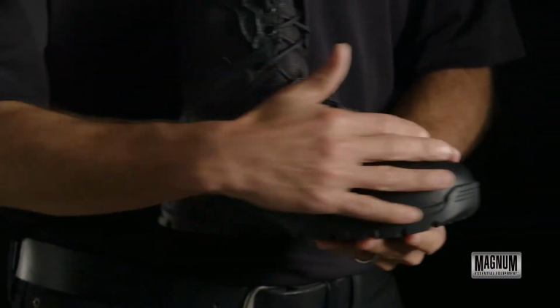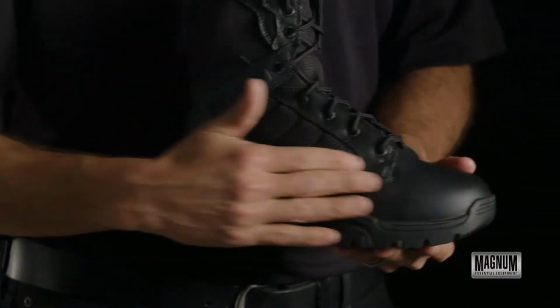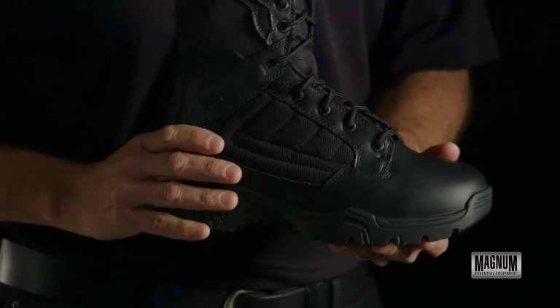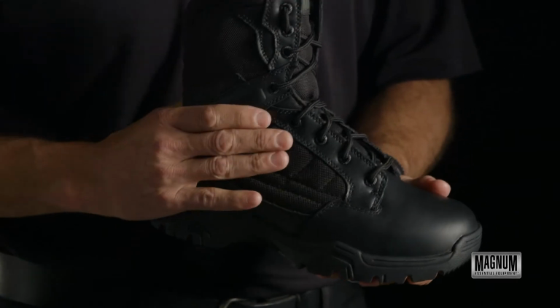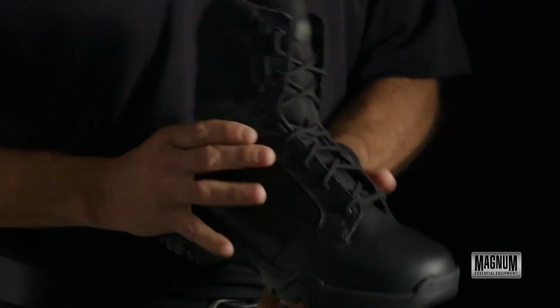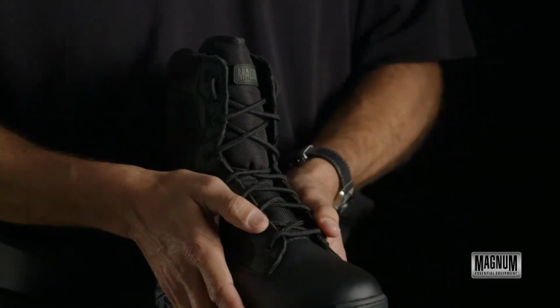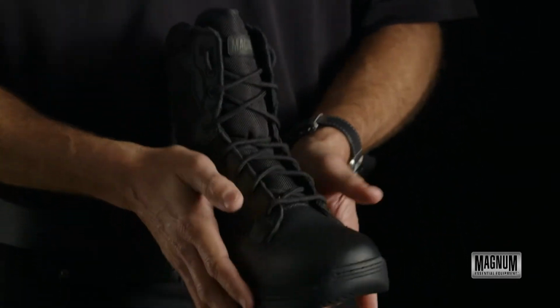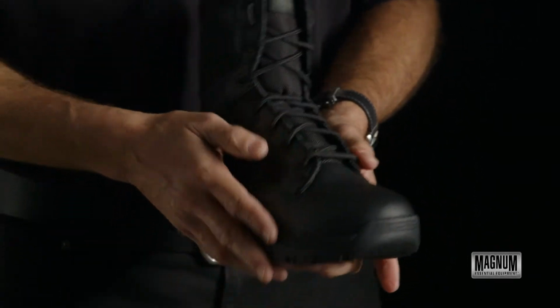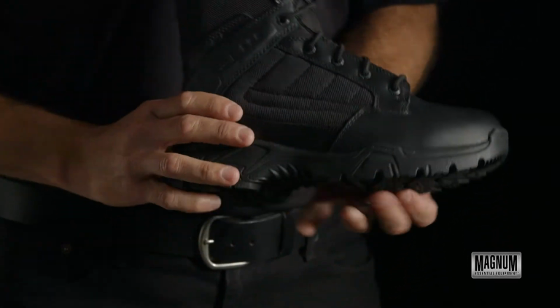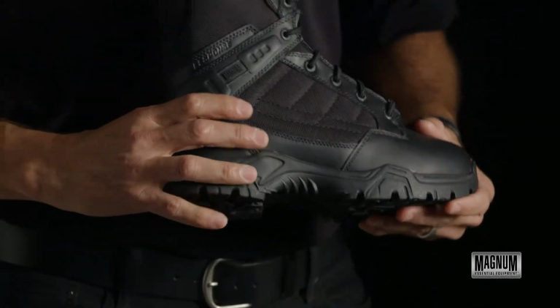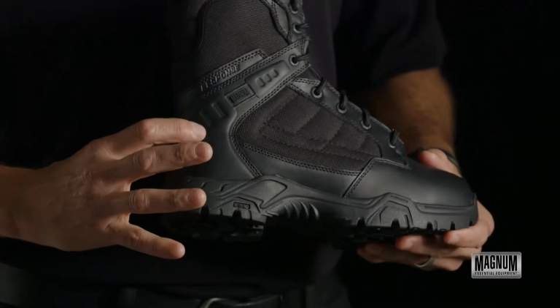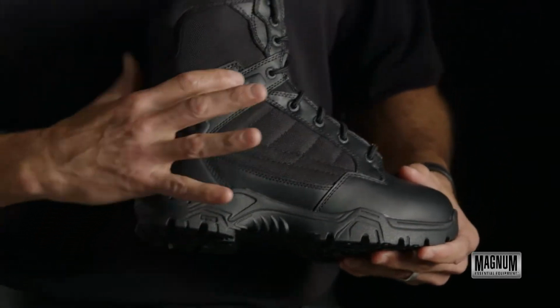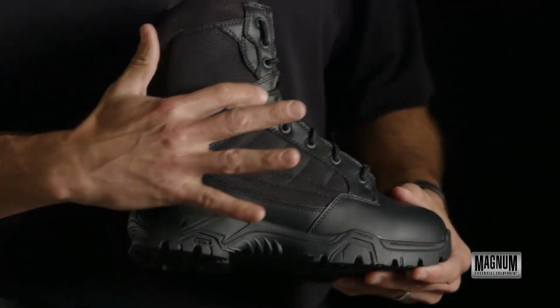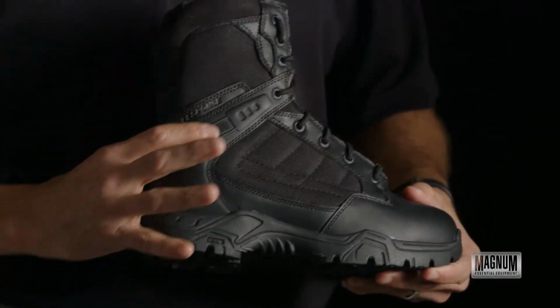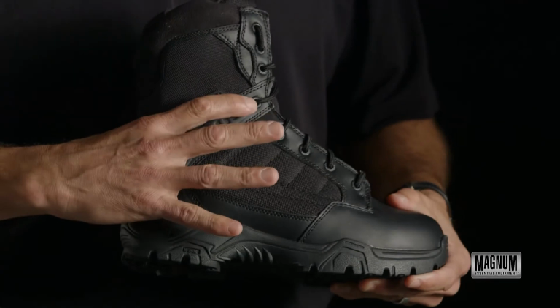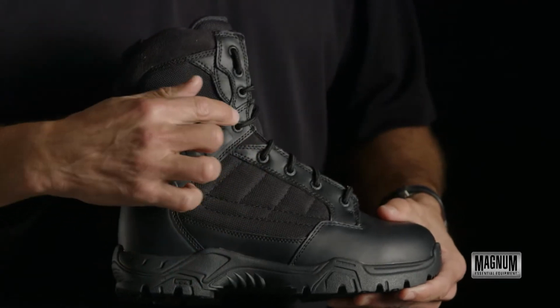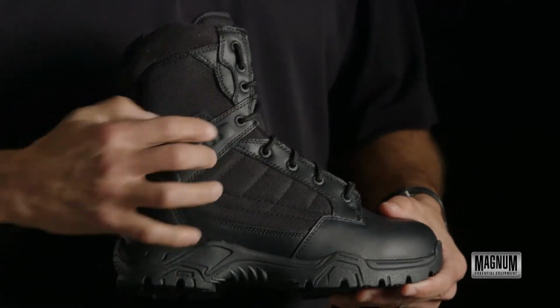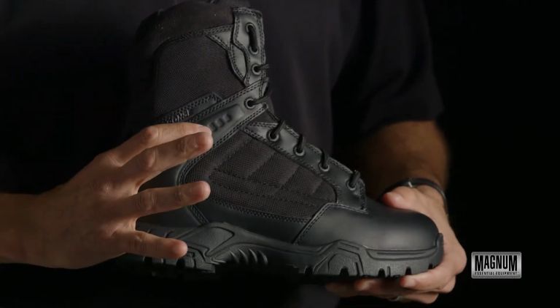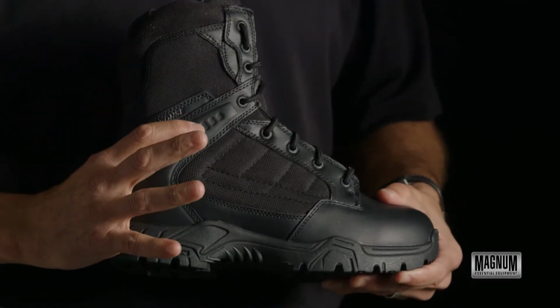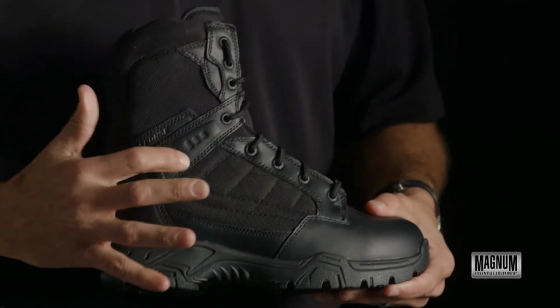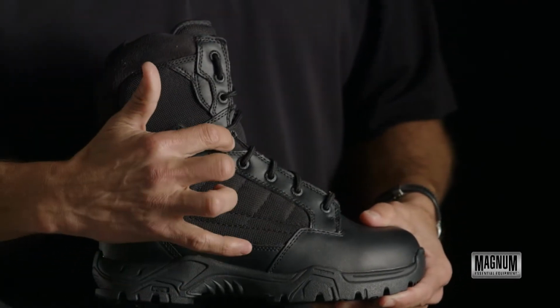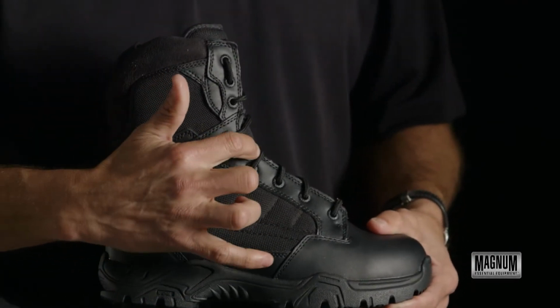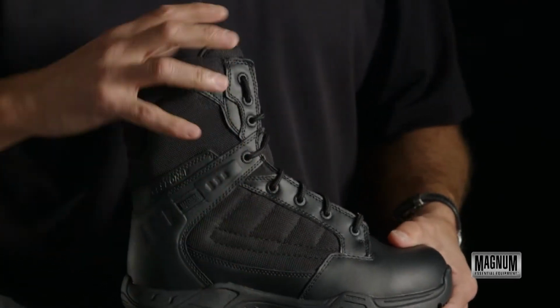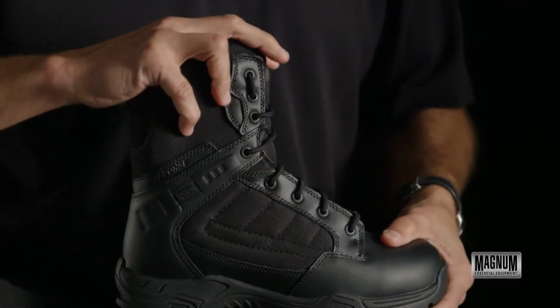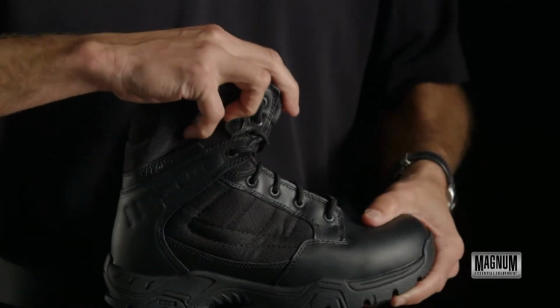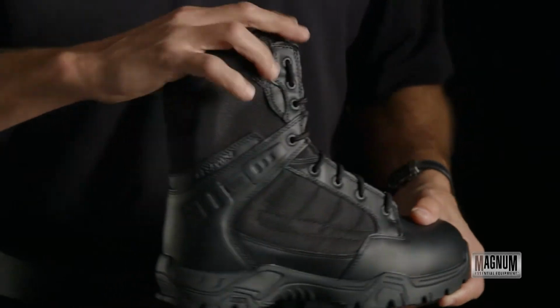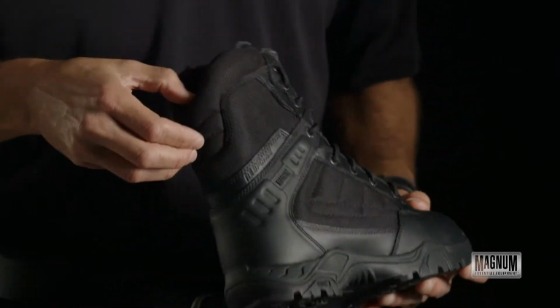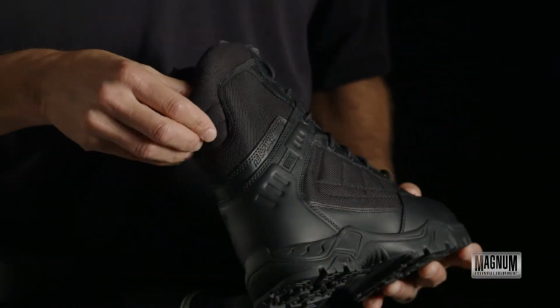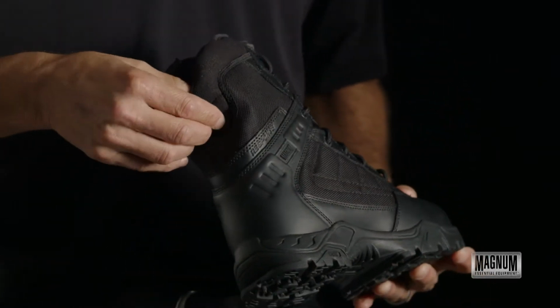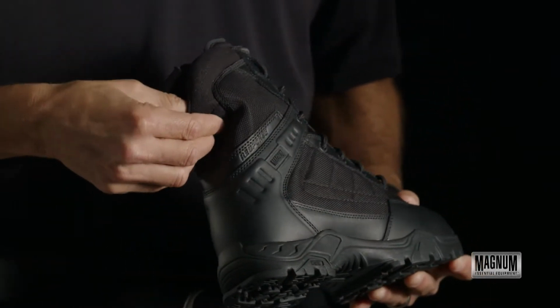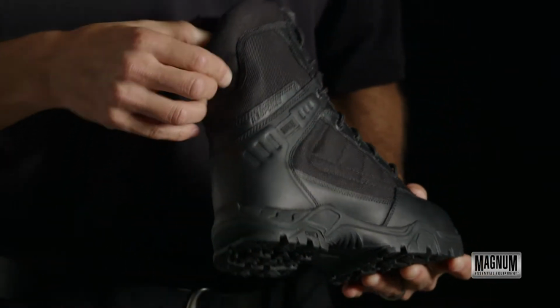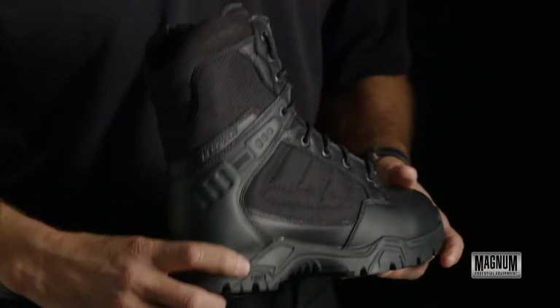It's a leather upper and nylon with an adjustable lacing system. It is extra reinforced around the heel through the laces with a support strap. It has a V-notch for flexibility and it's also notched in the back at the Achilles tendon.